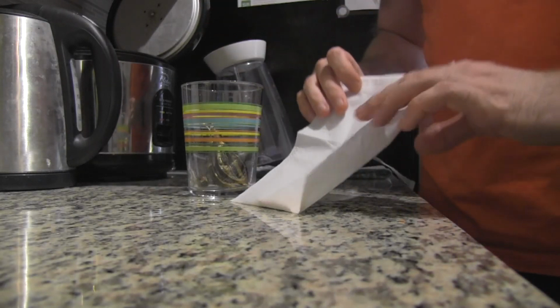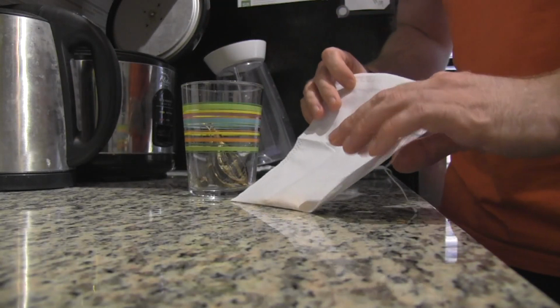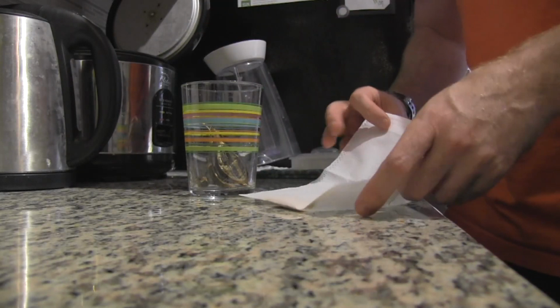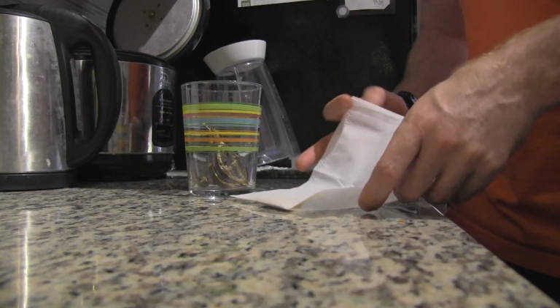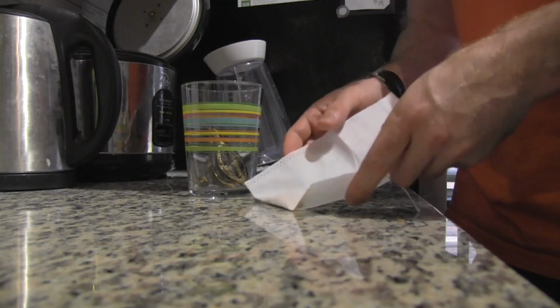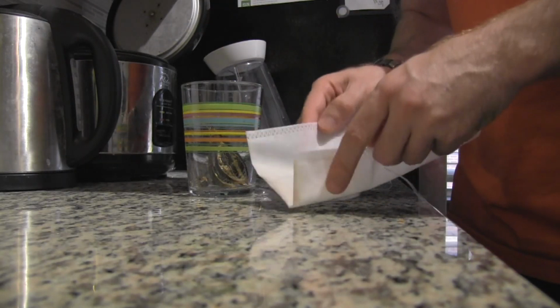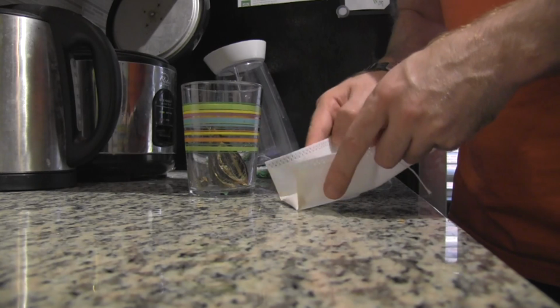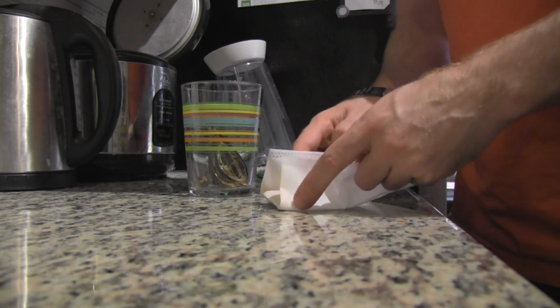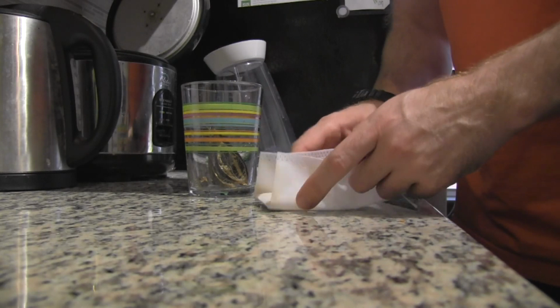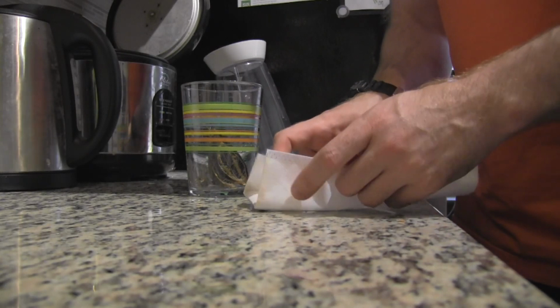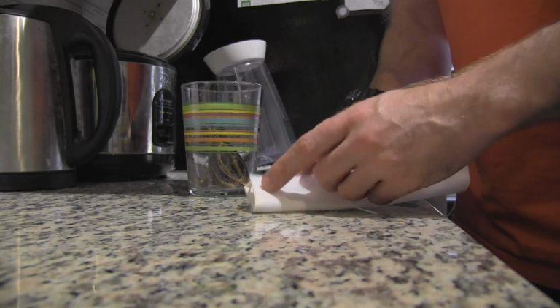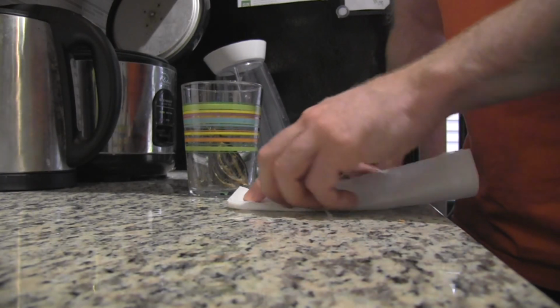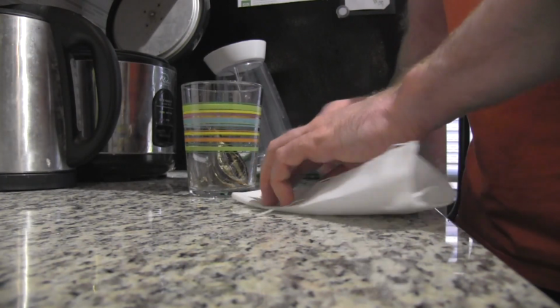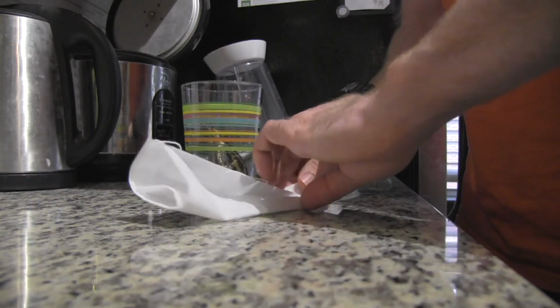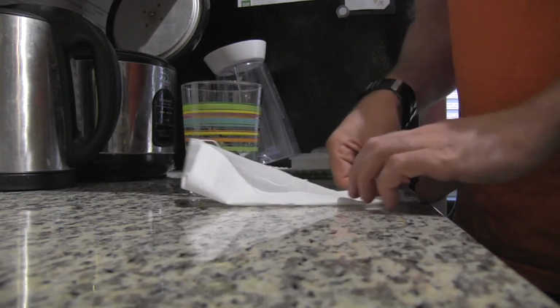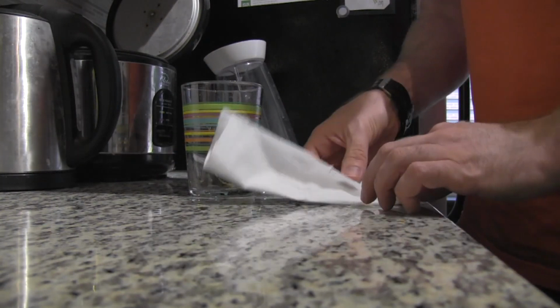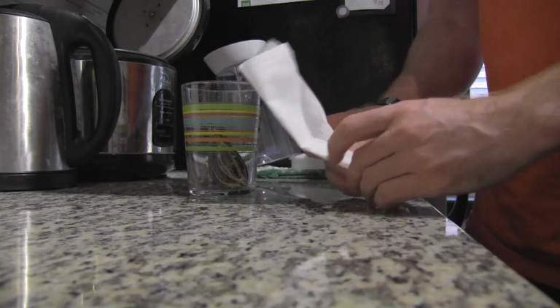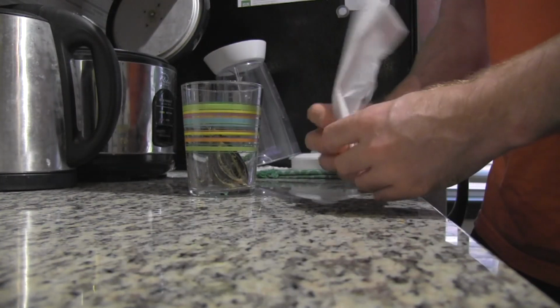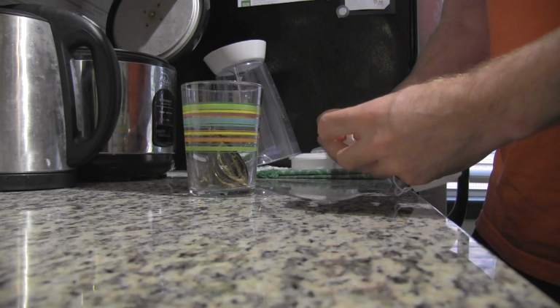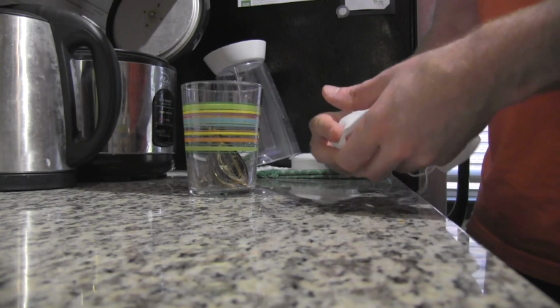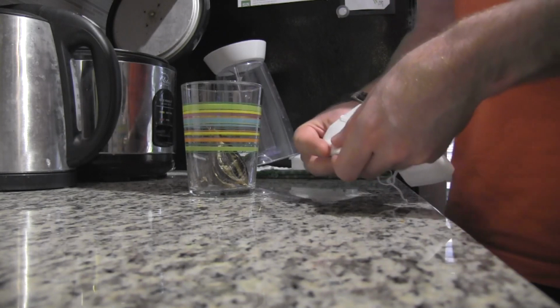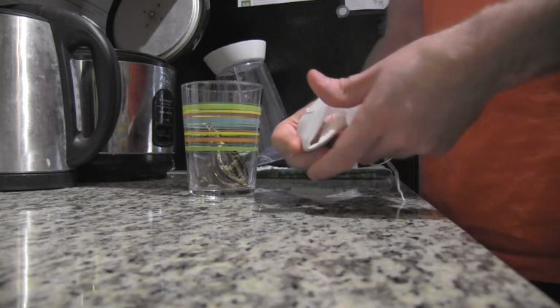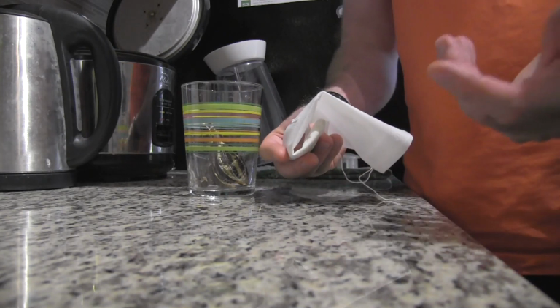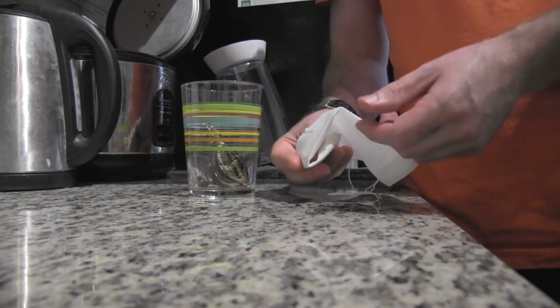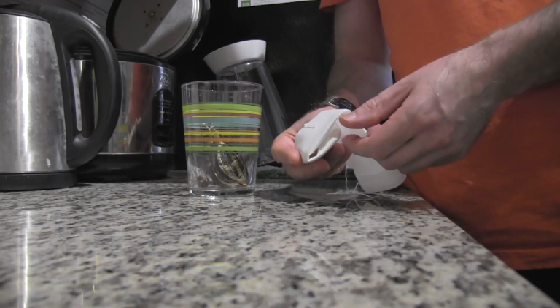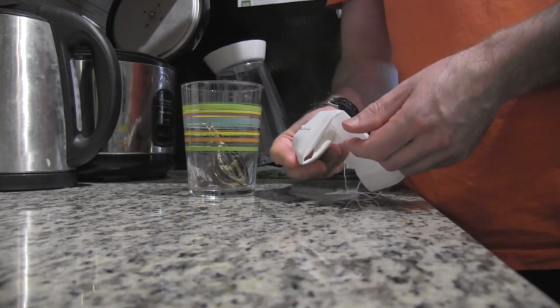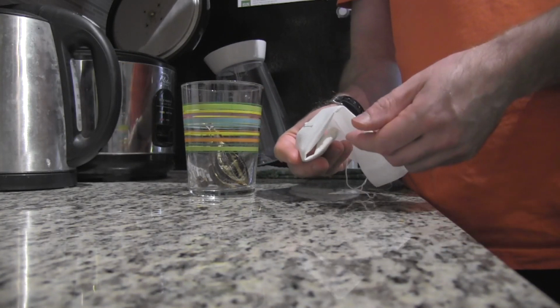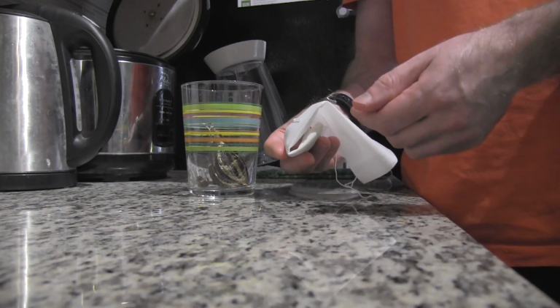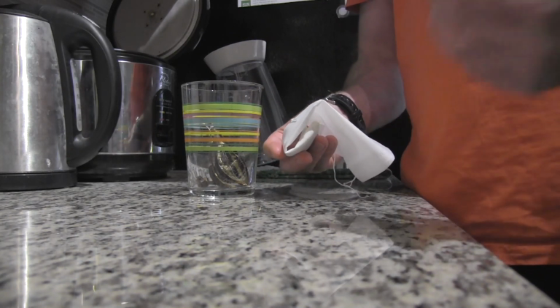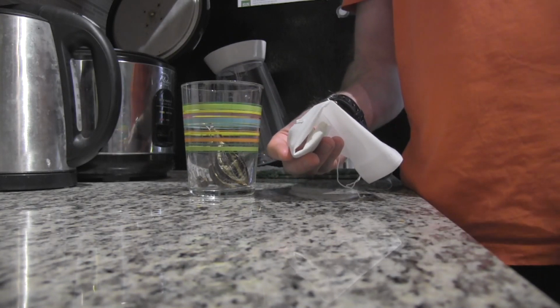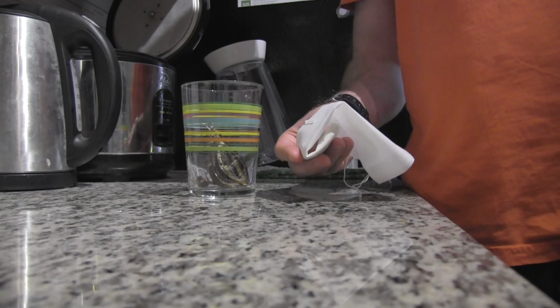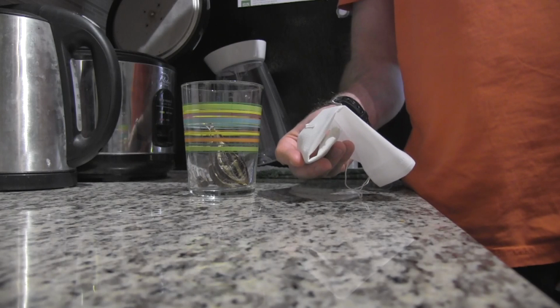And then I just fold it up, roll it up, and then I mail it into the laboratory and then they are able to get it and sow the seeds.